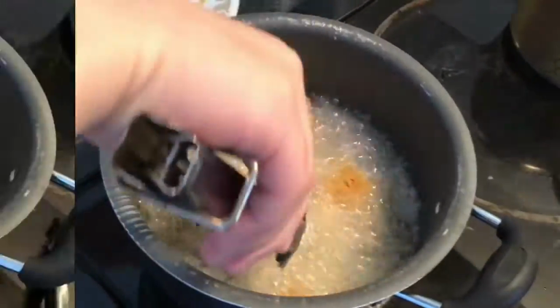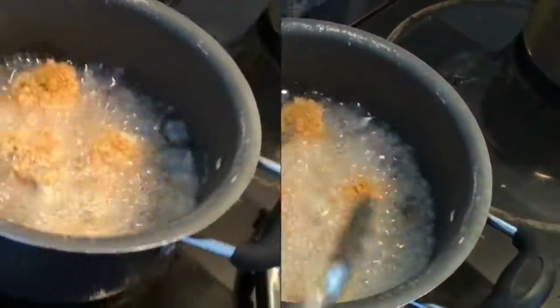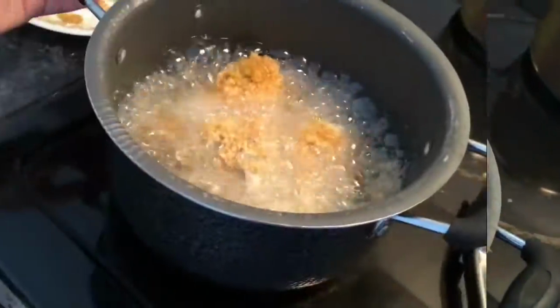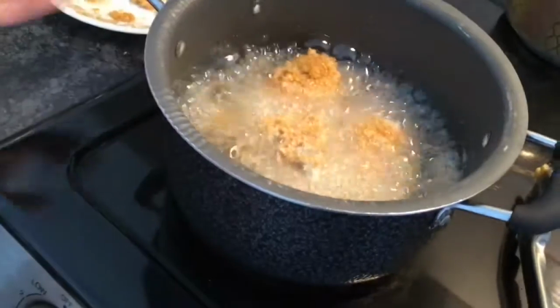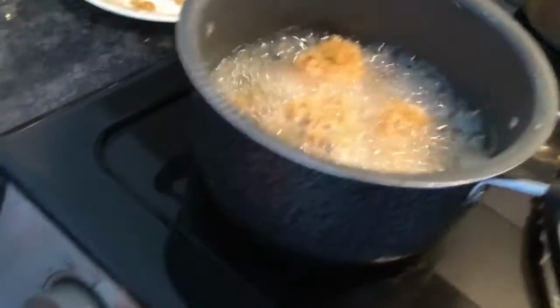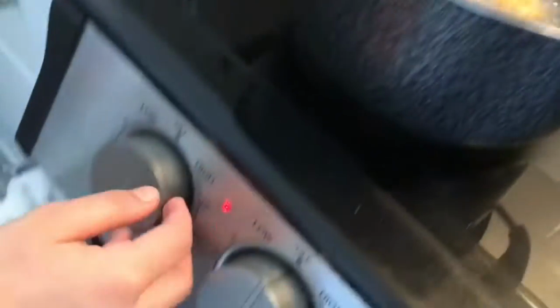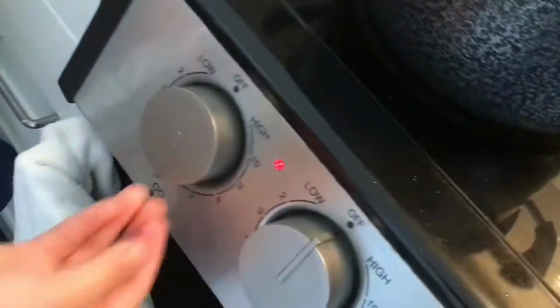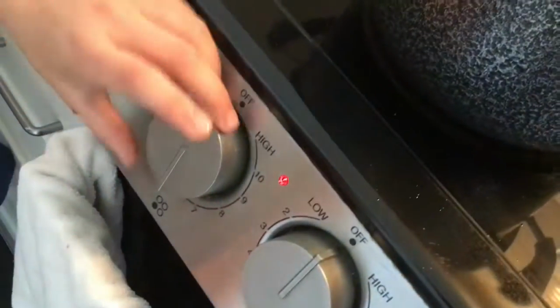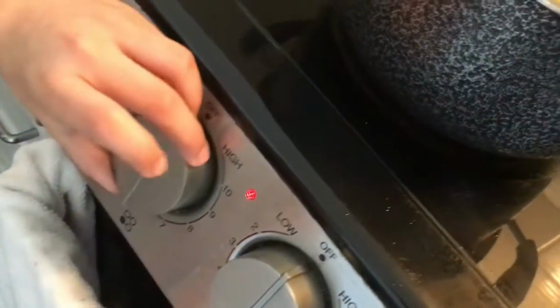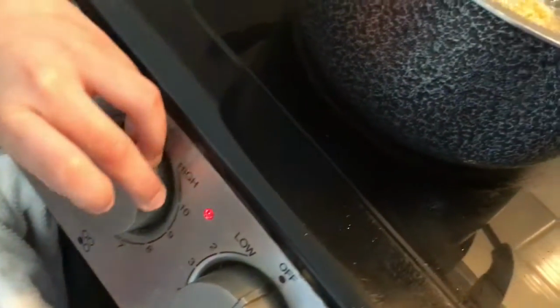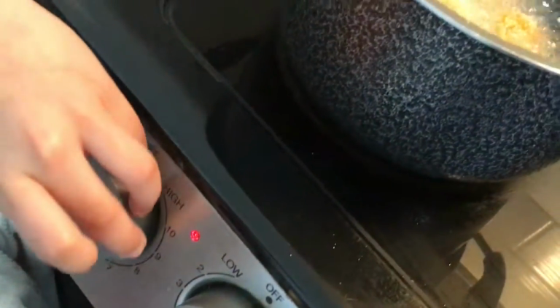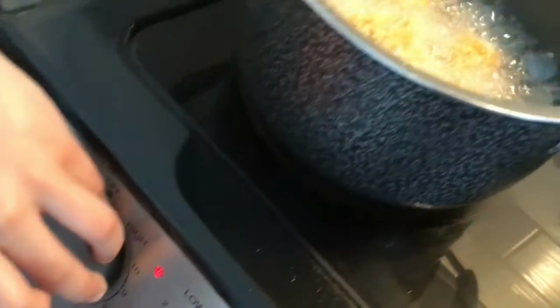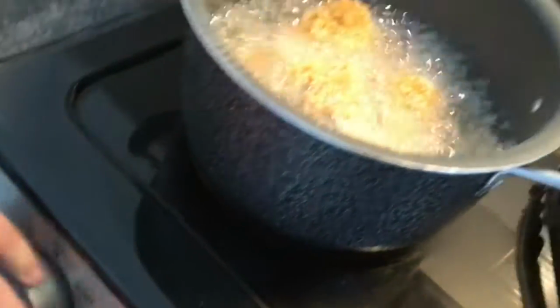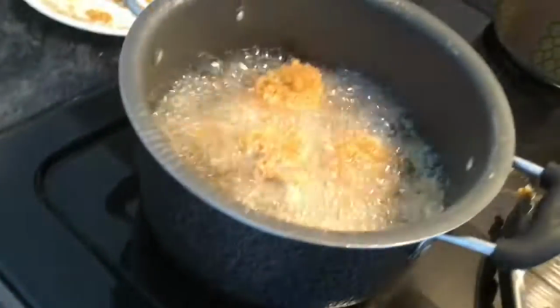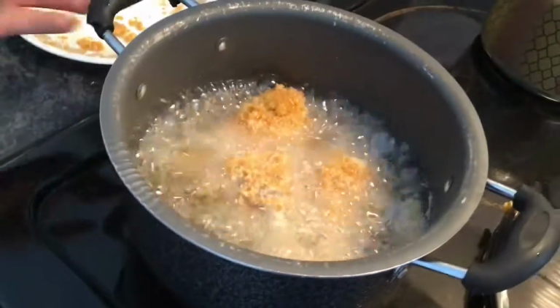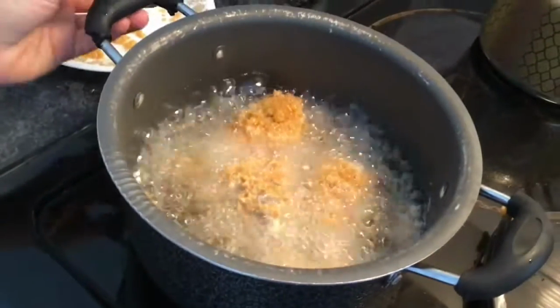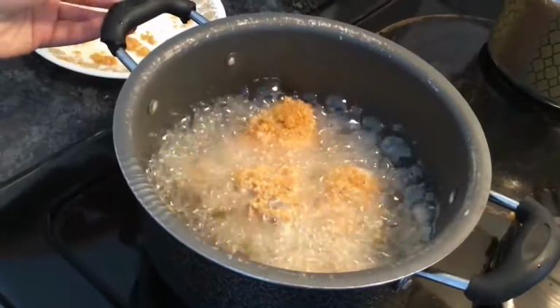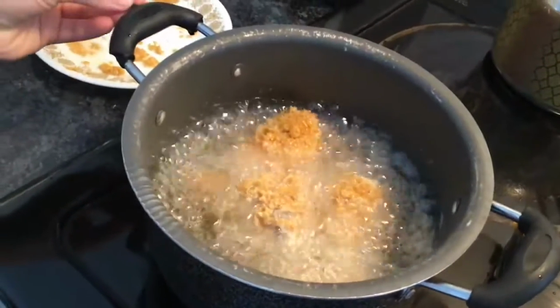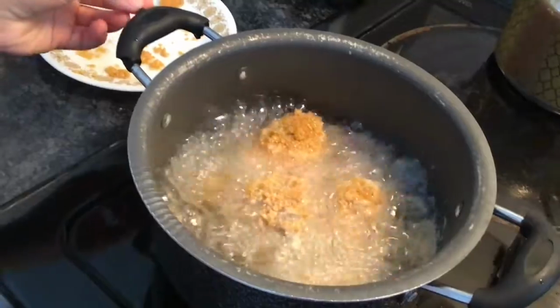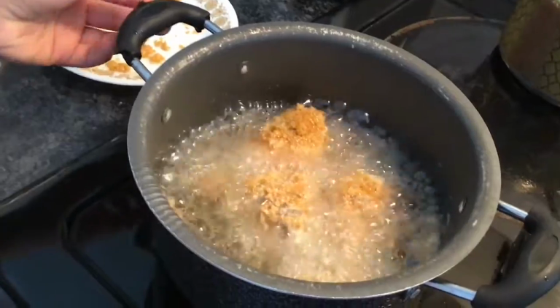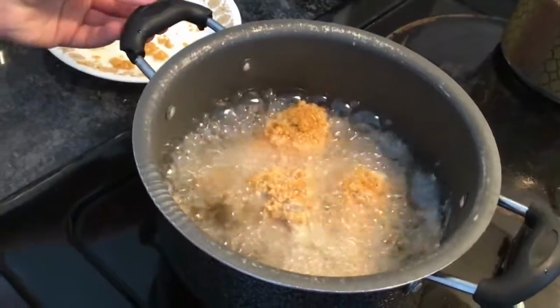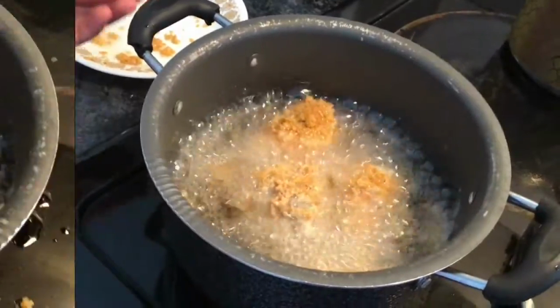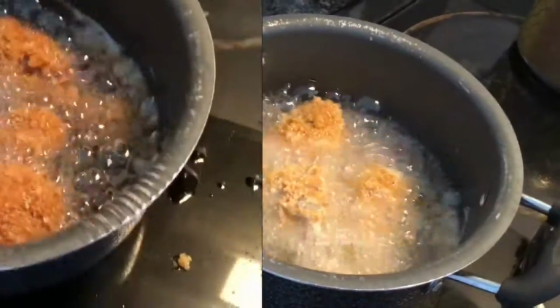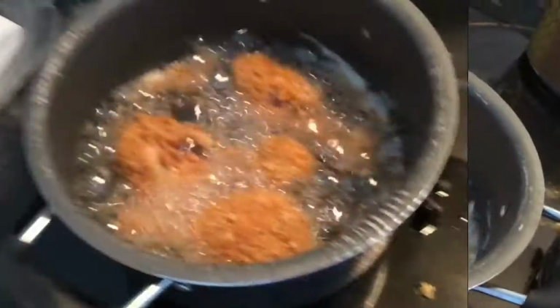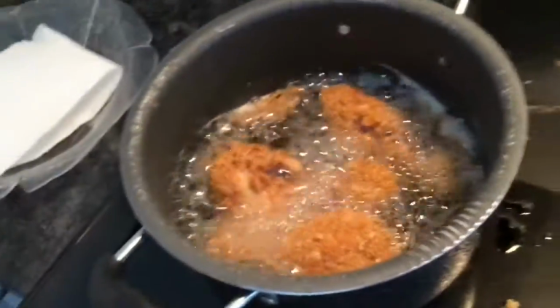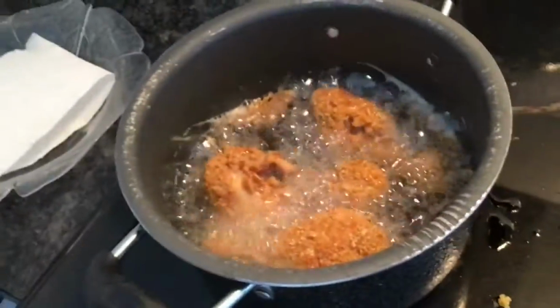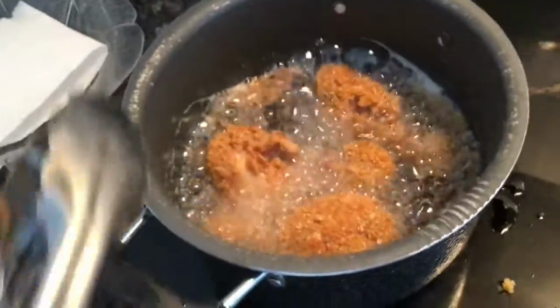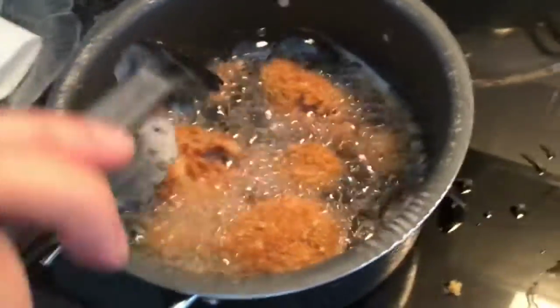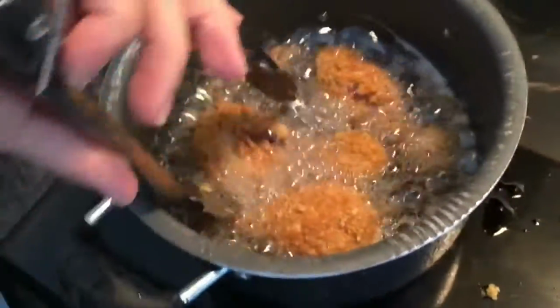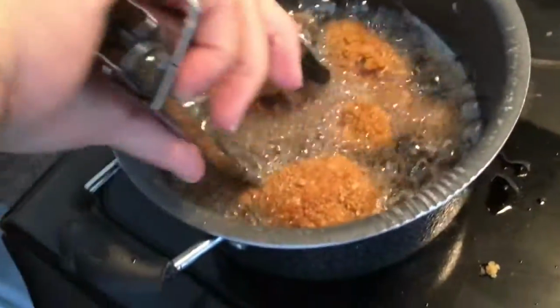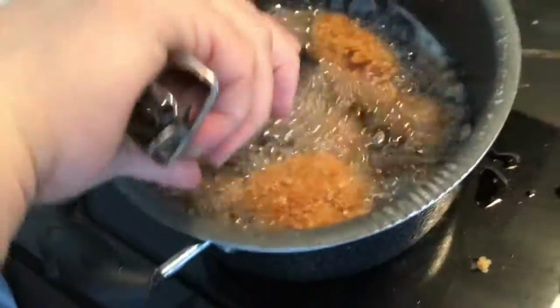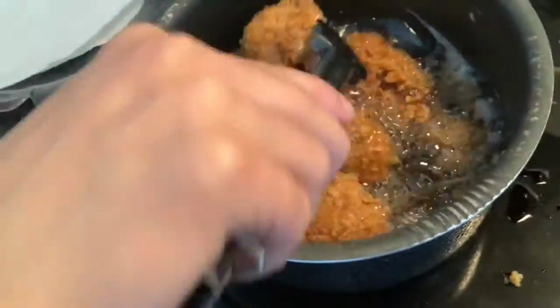I just put them in the oil. I'm going to turn my heat down and let them sit for about five minutes or until they're golden brown. They're golden brown now — they've been on for five minutes — so I'm just going to put them on the plate.